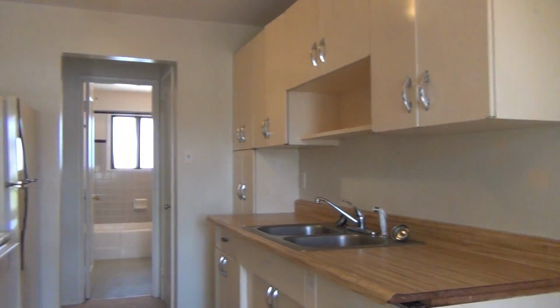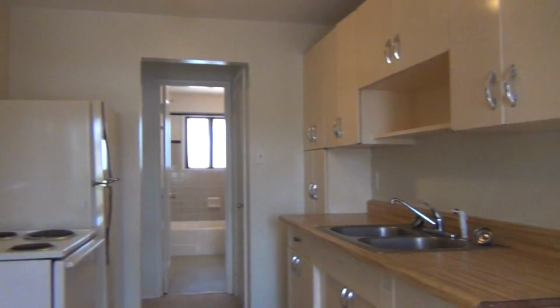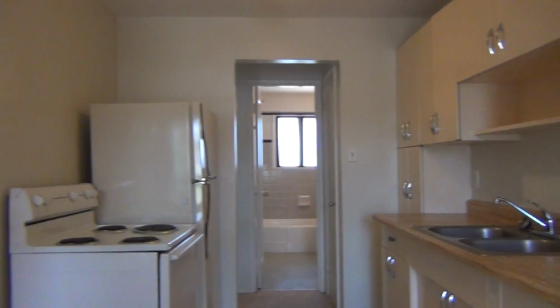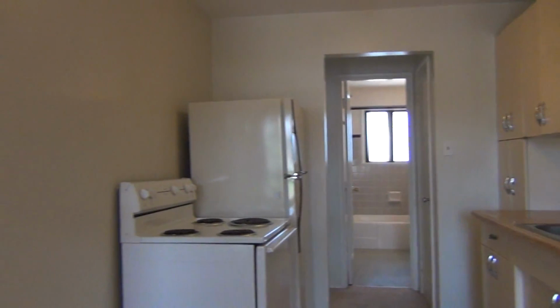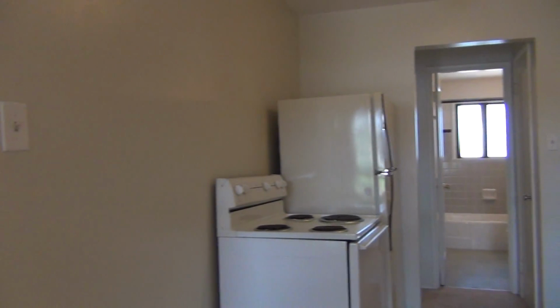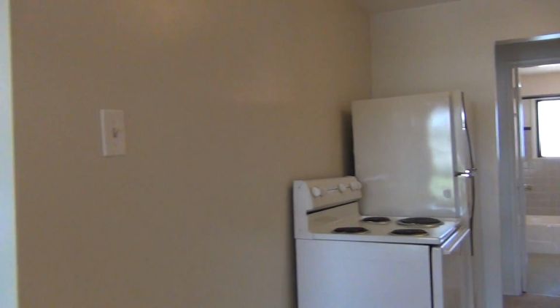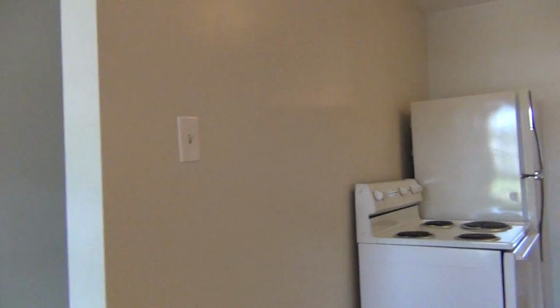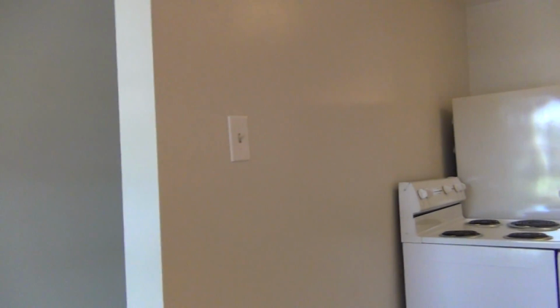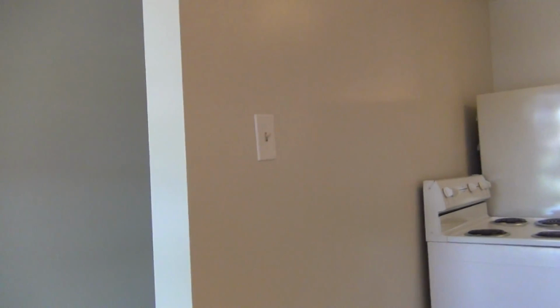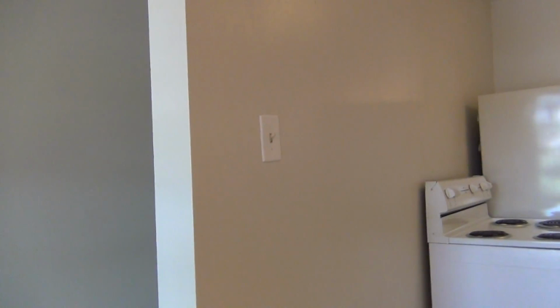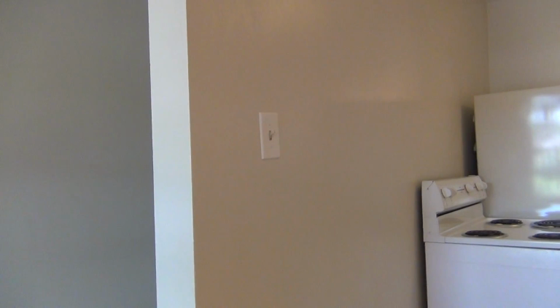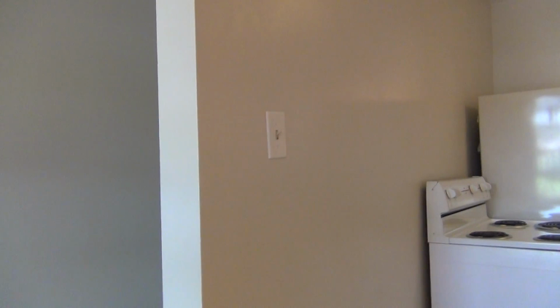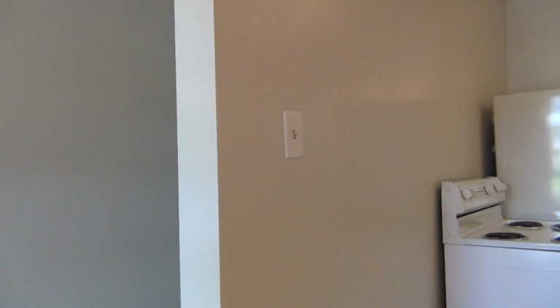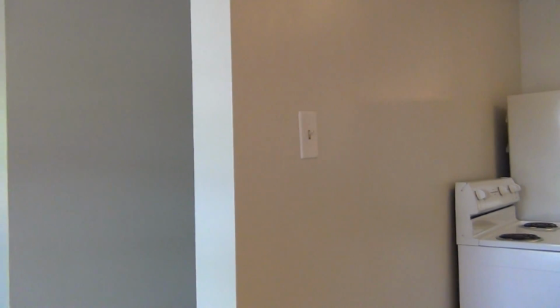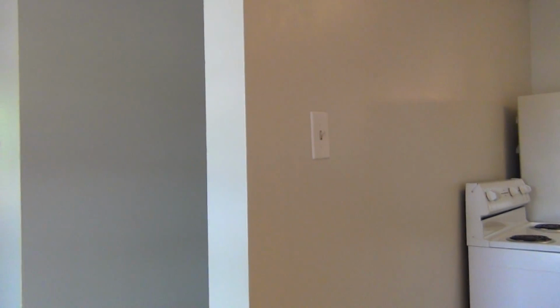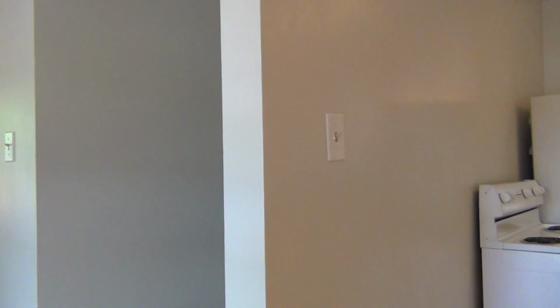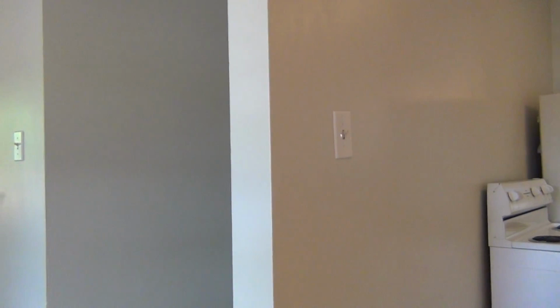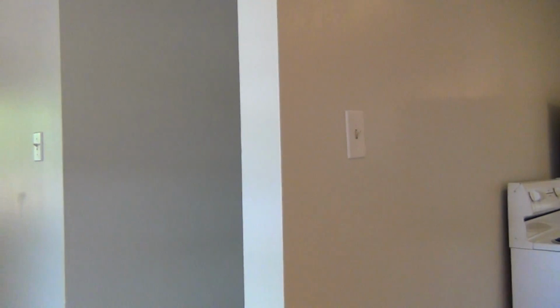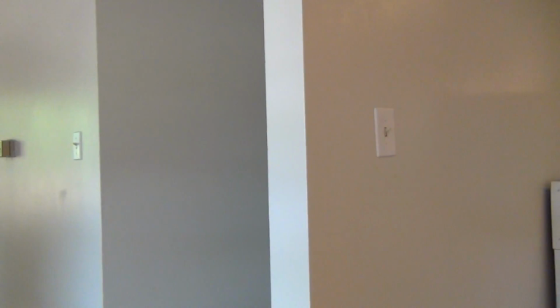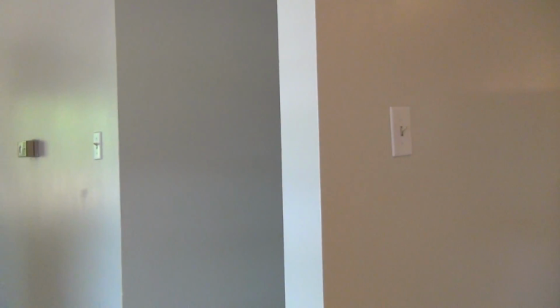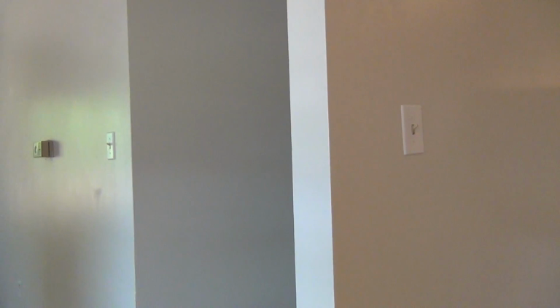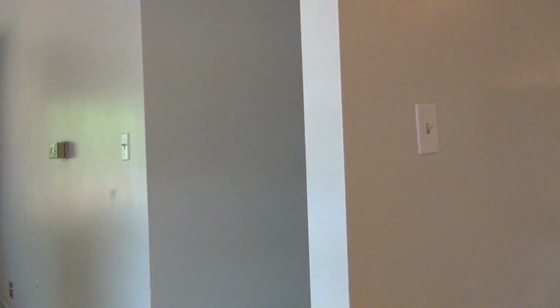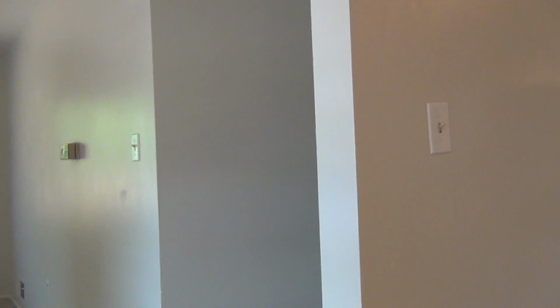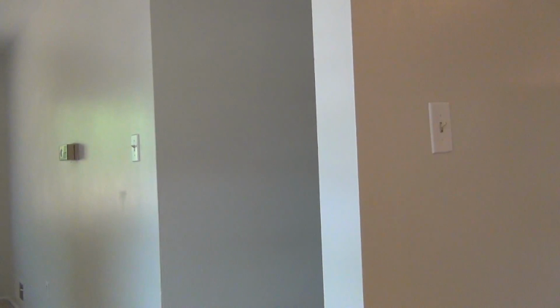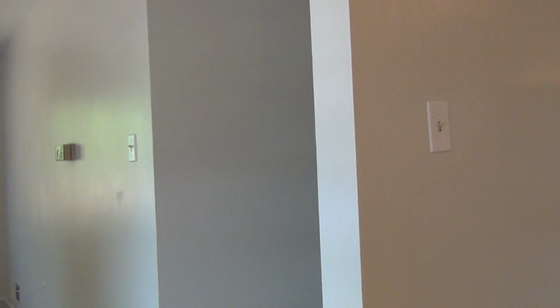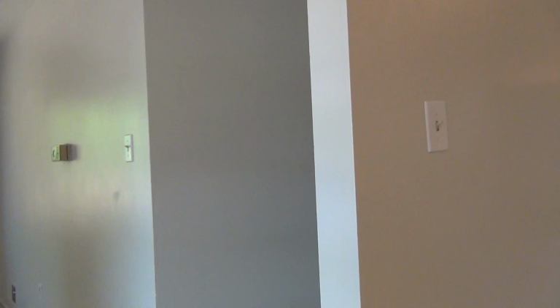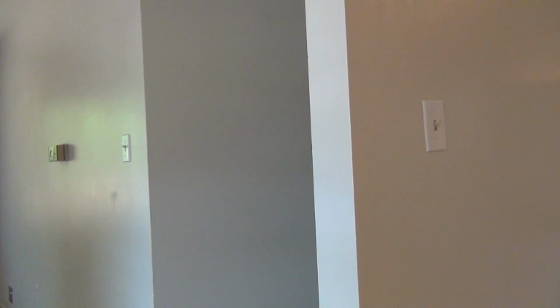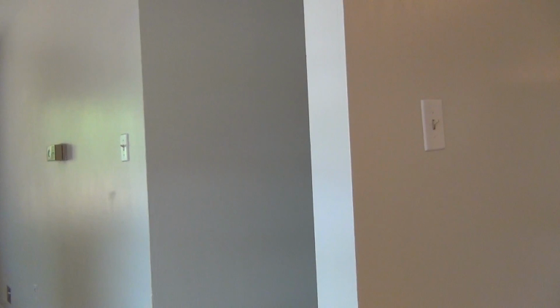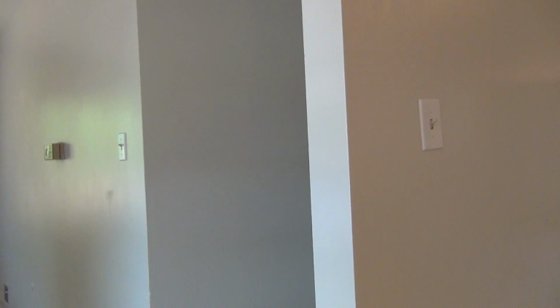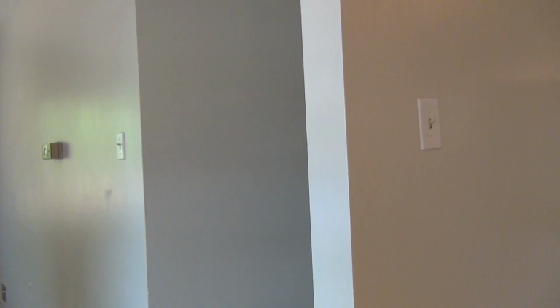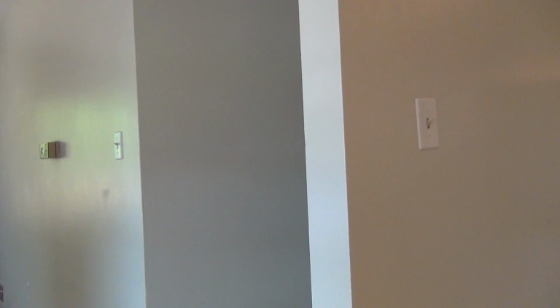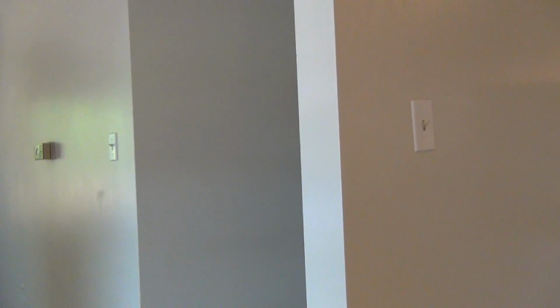And again, this is 505 Tendoy. It's a four-bedroom, one-bath. If you have any questions, please check out our website at ifrentals.com.